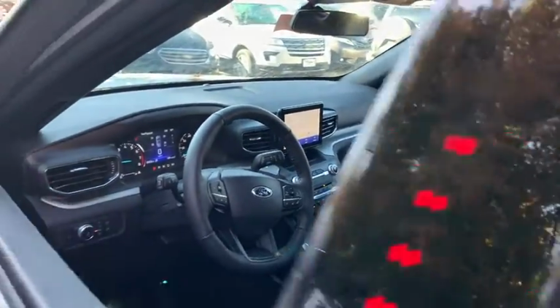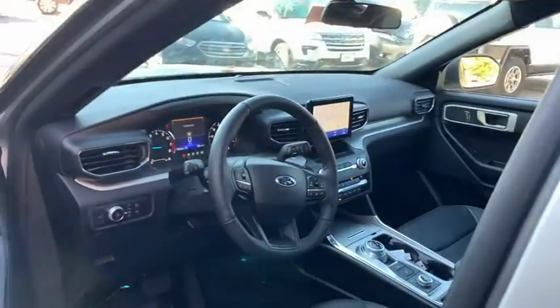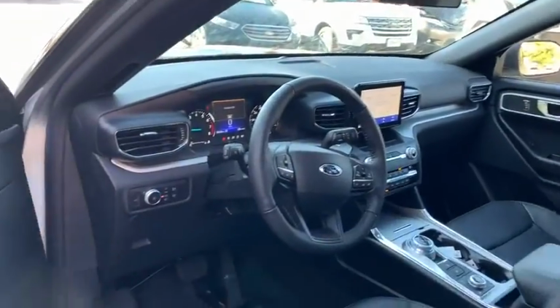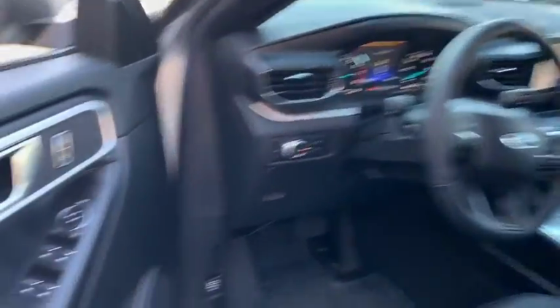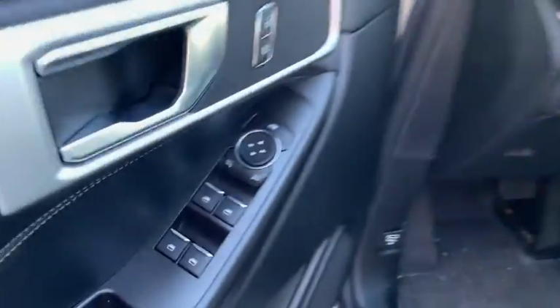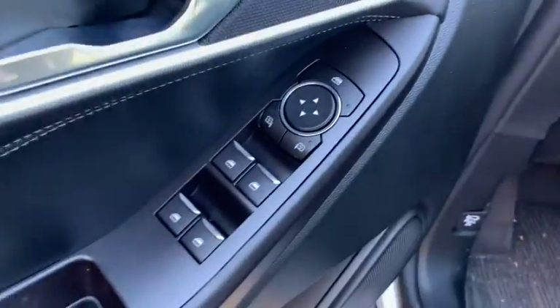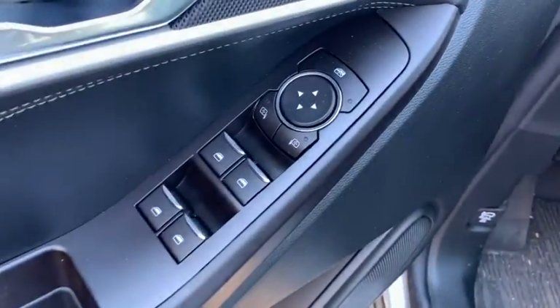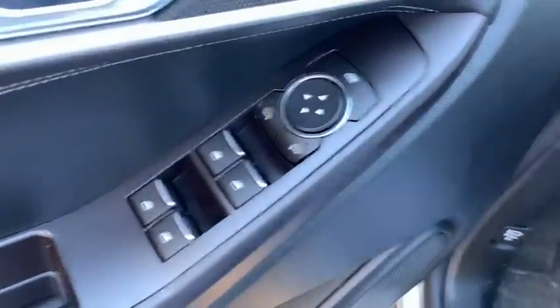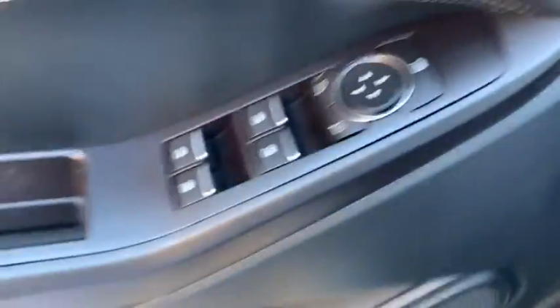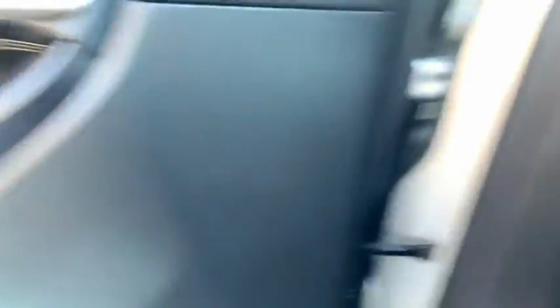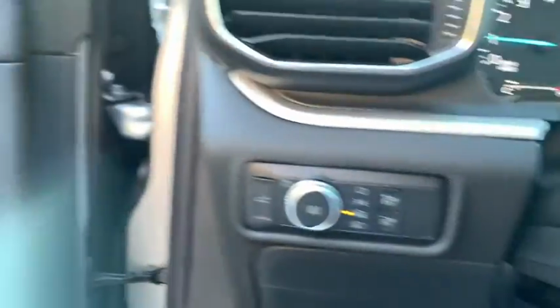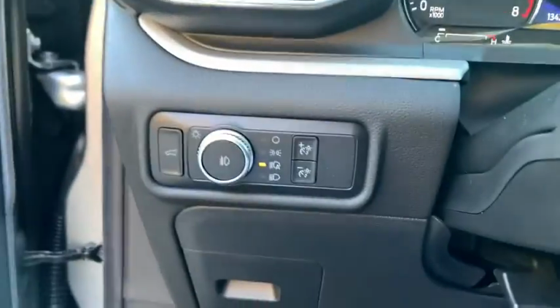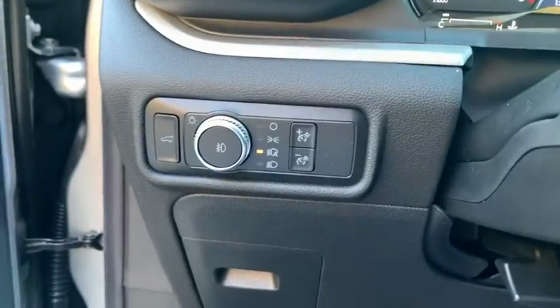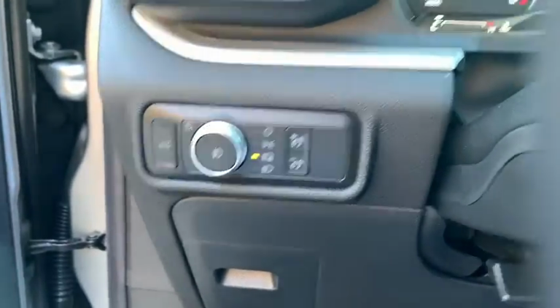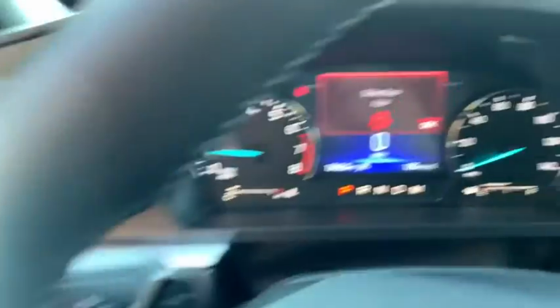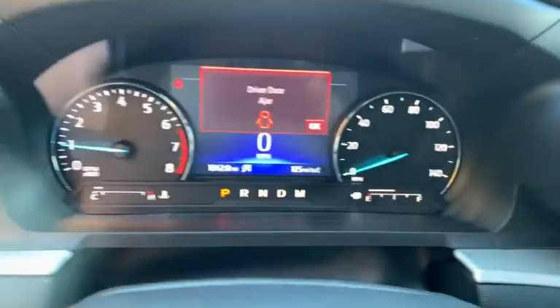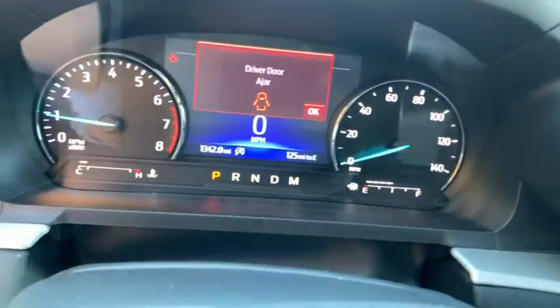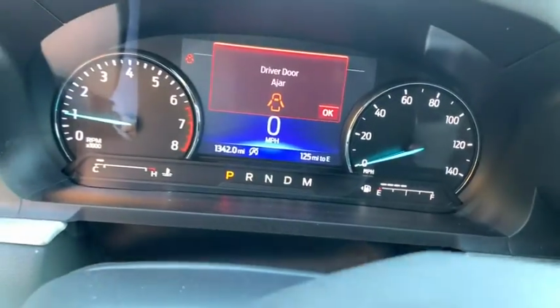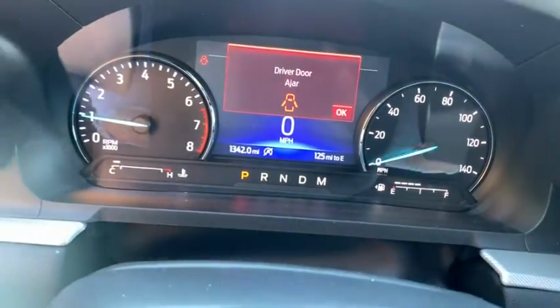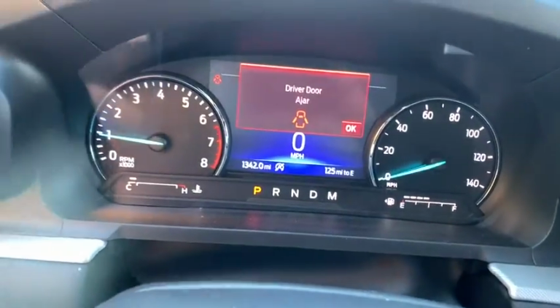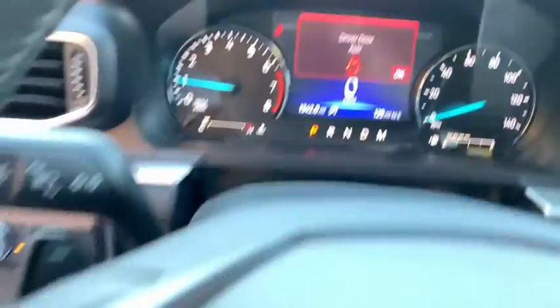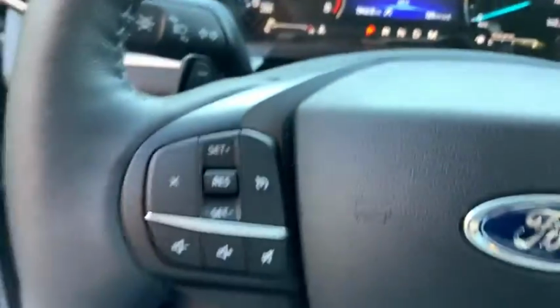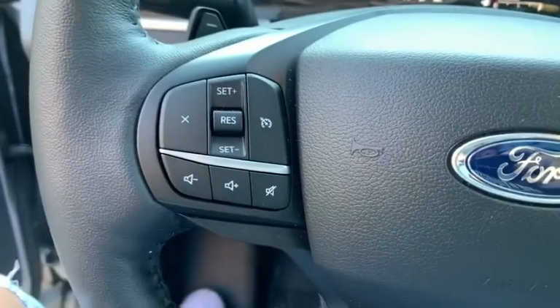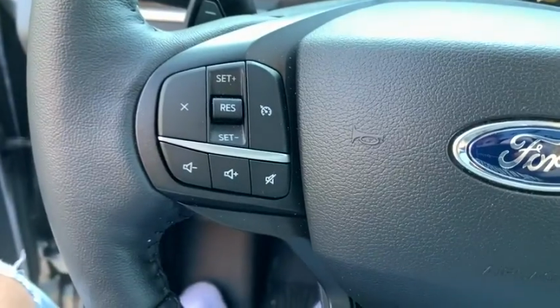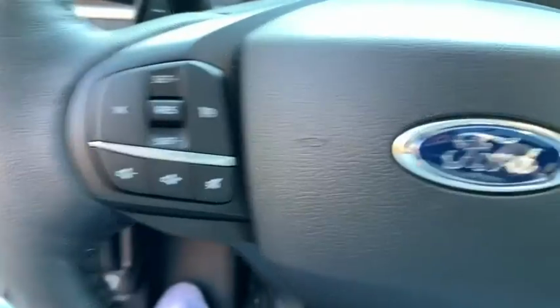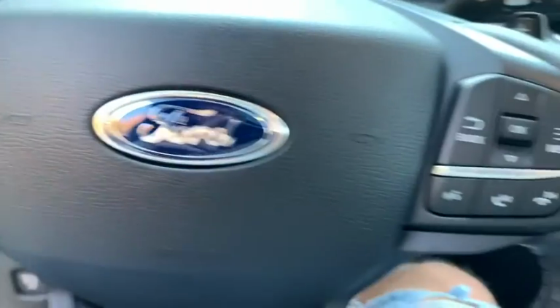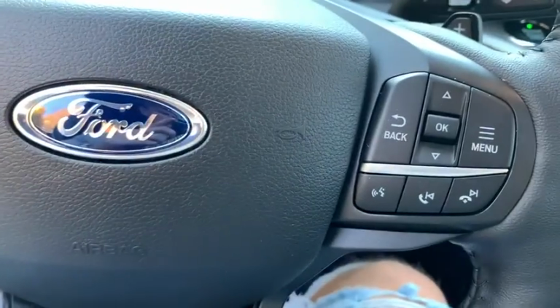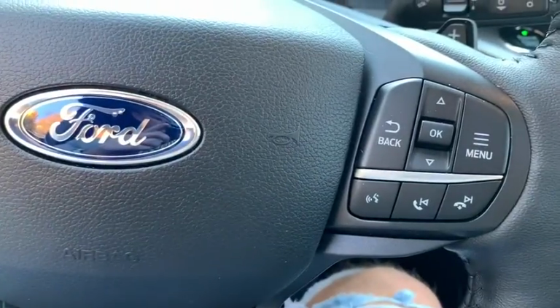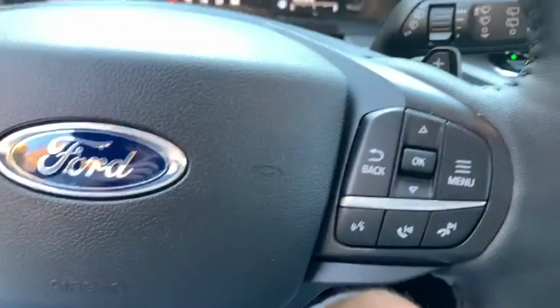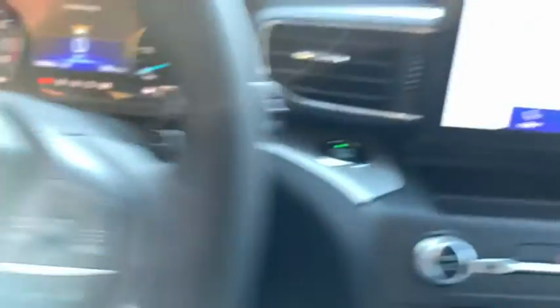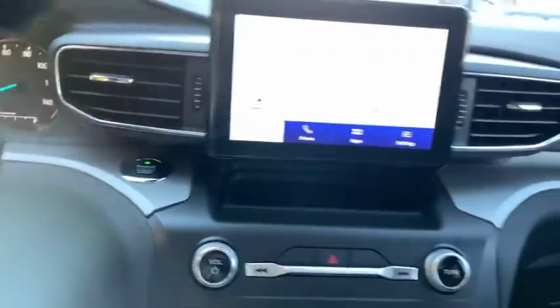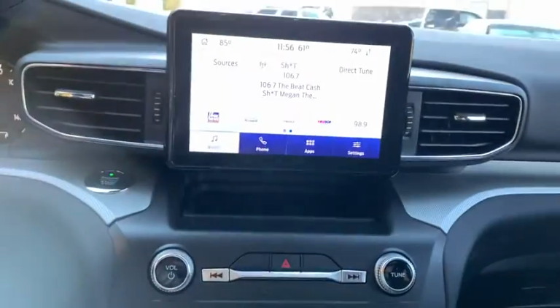Here are some of this vehicle's great options: remote start, keyless entry, traction control, heated seats, power passenger seat, power liftgate, dual airbags, Bluetooth.